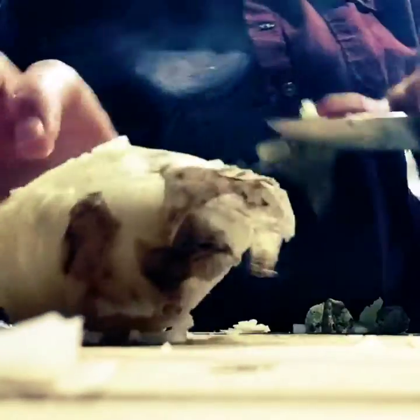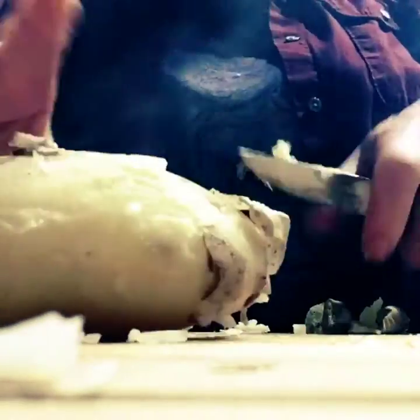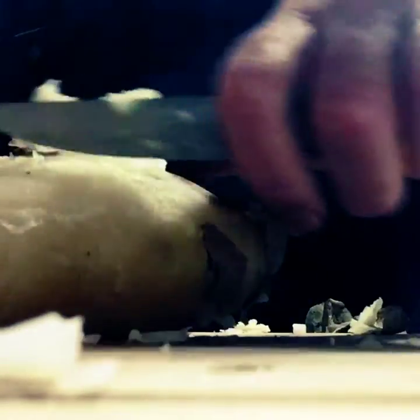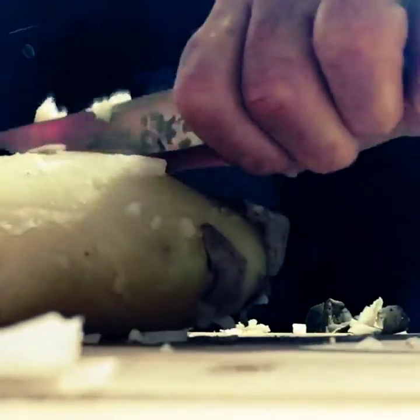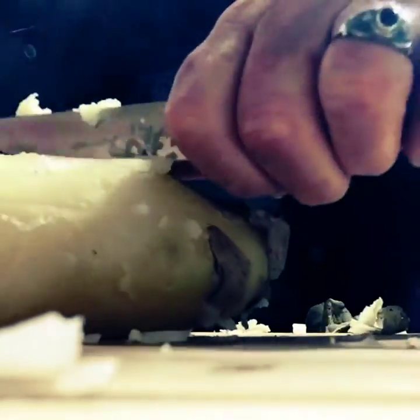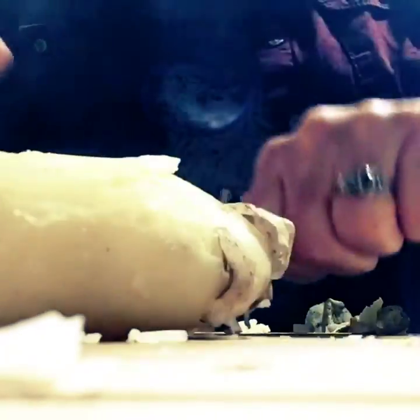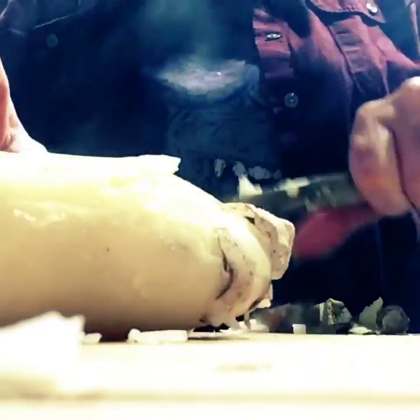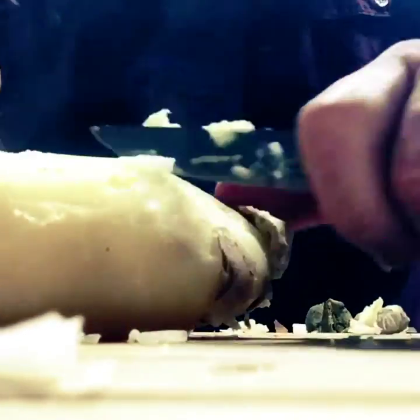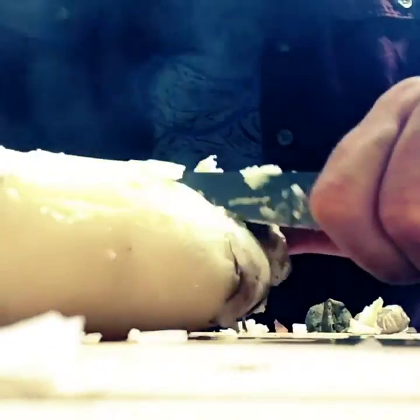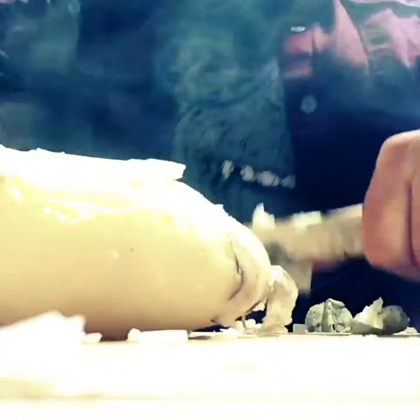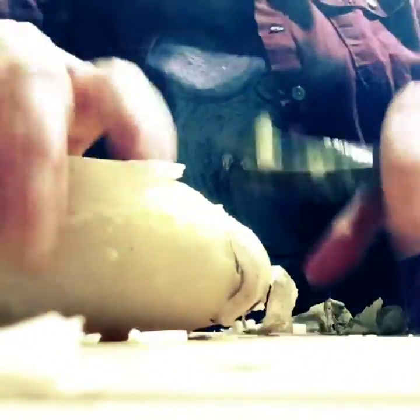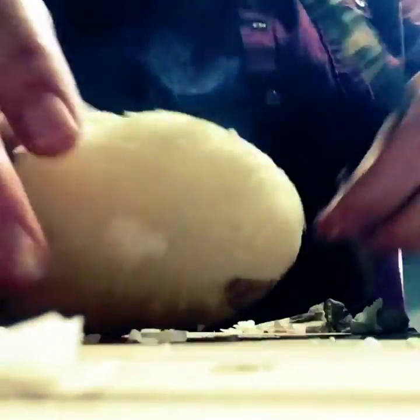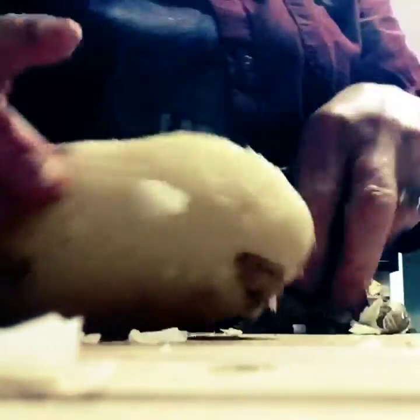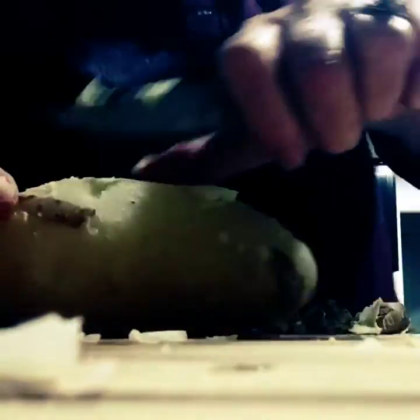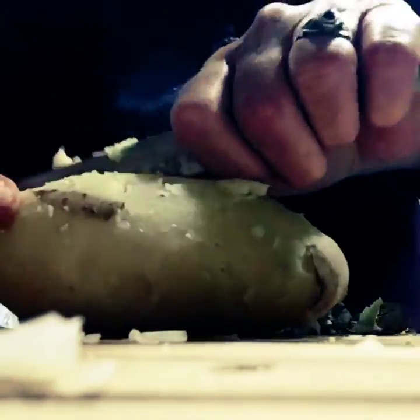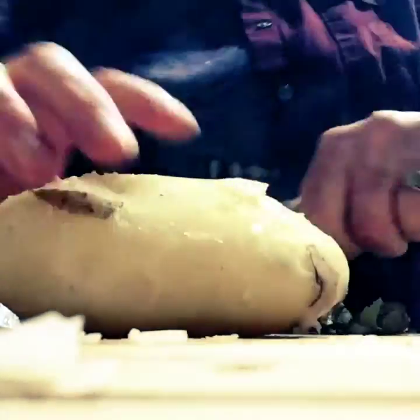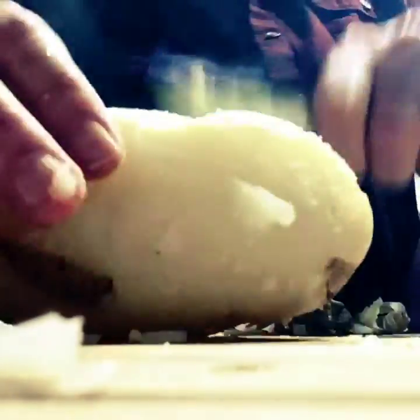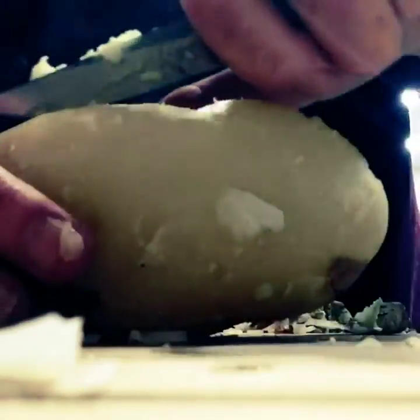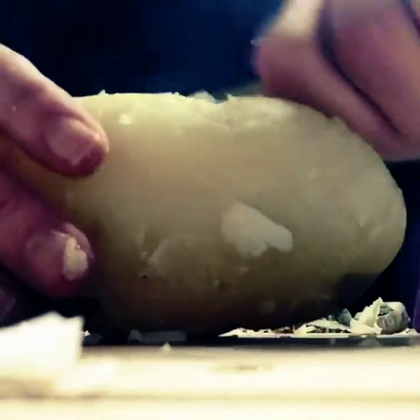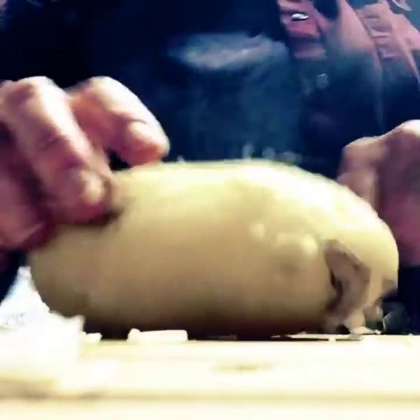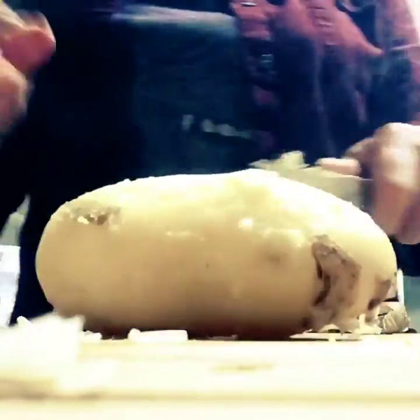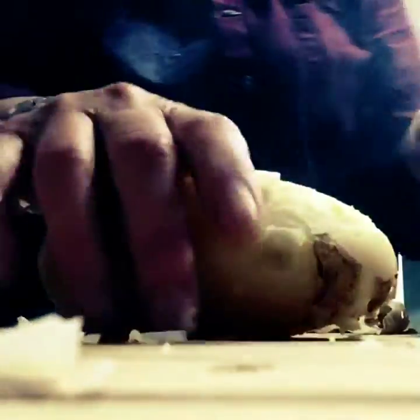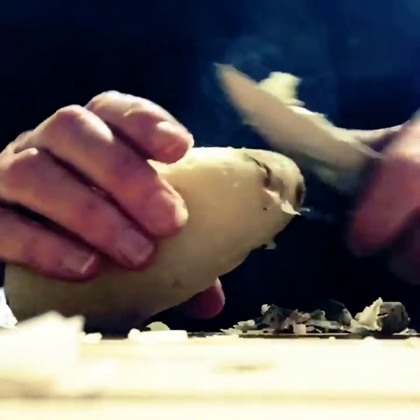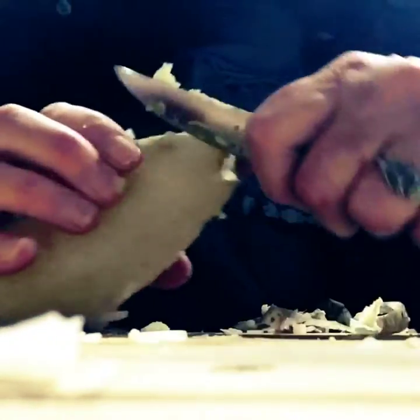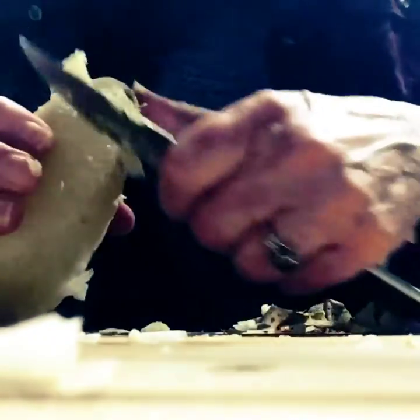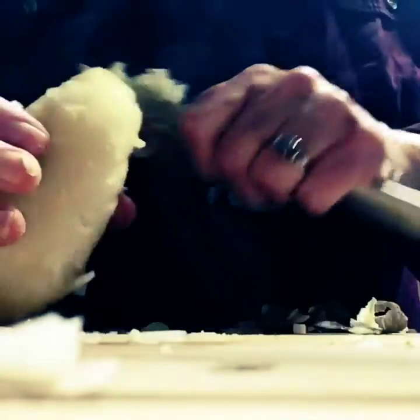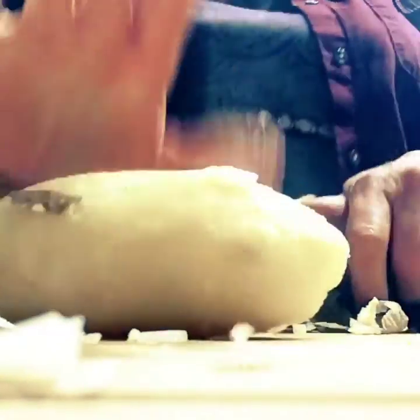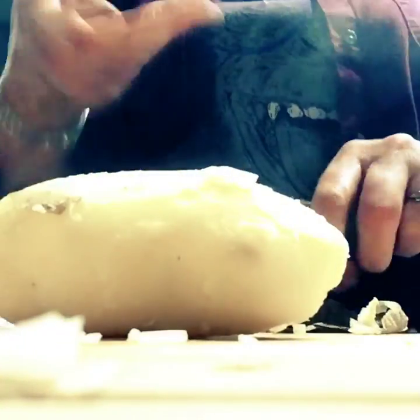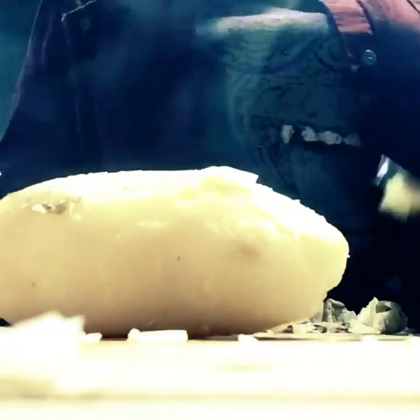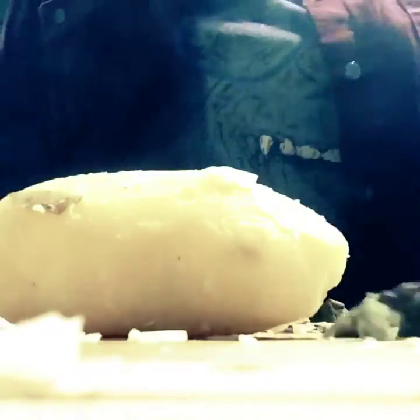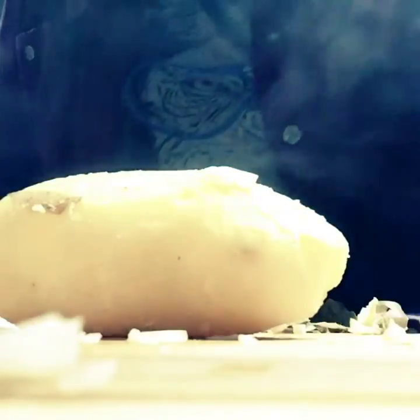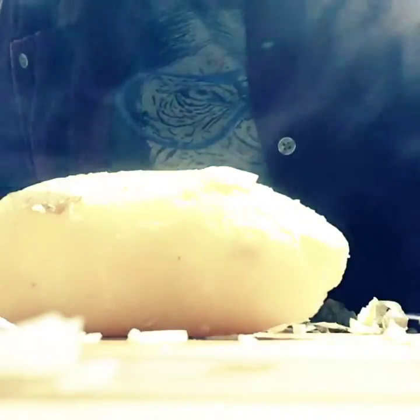You just want them cold enough to handle, and then it just peels really easily and it all just picks right off. So that's super, super fast. A lot of people are faster than me, but not that bad. Okay, there's your potato — it's peeled, just about. And there we go.